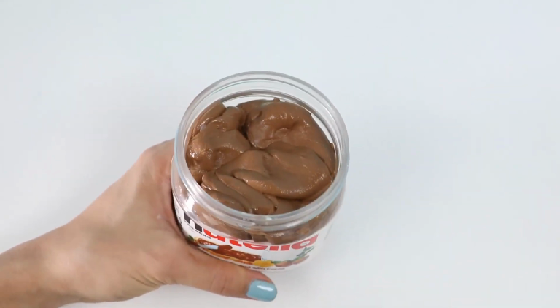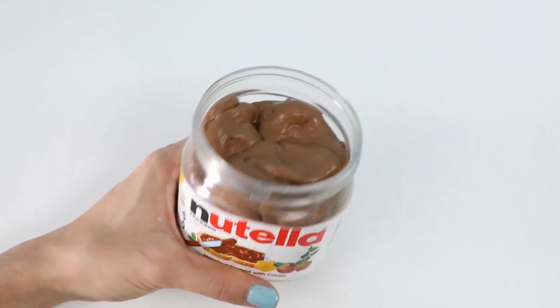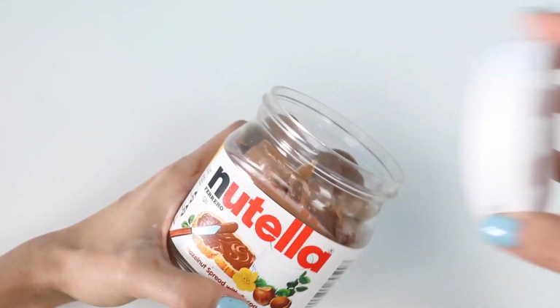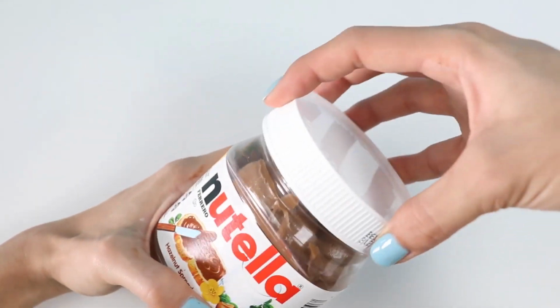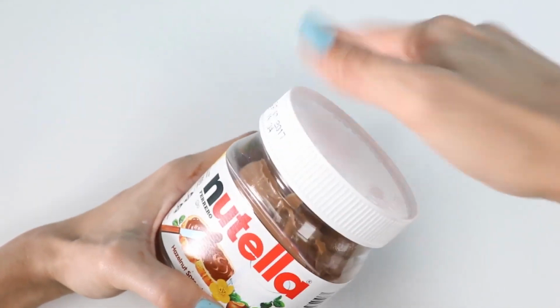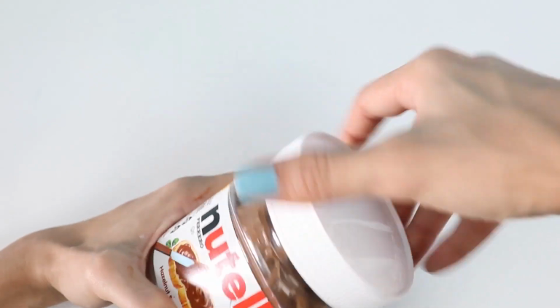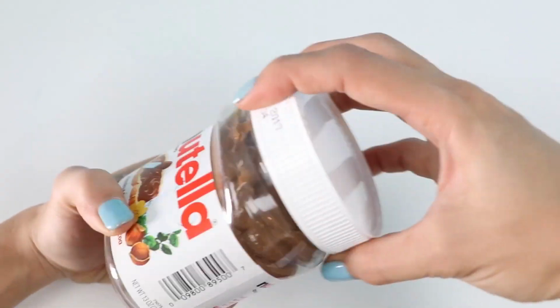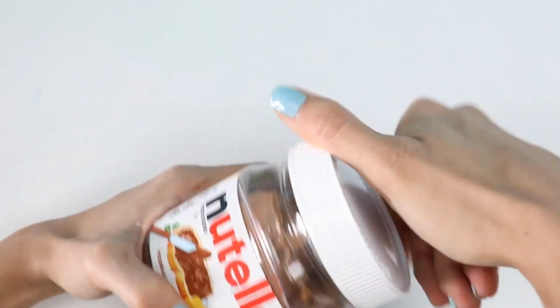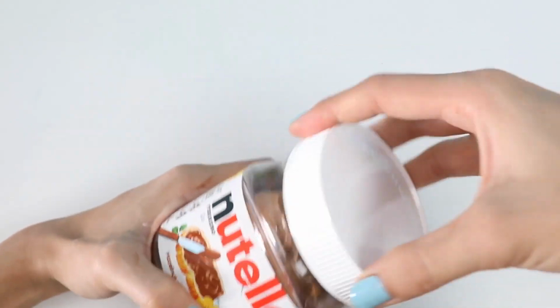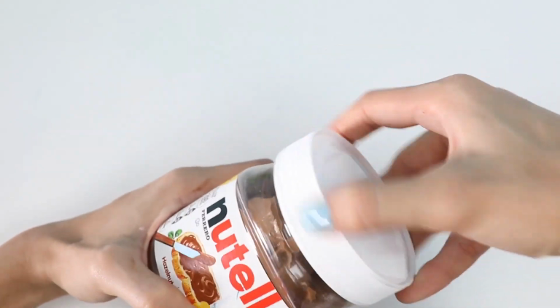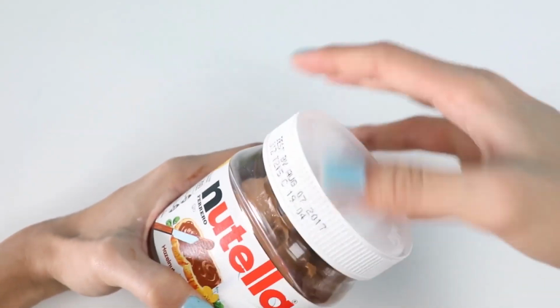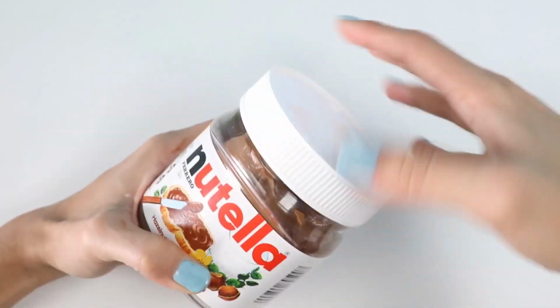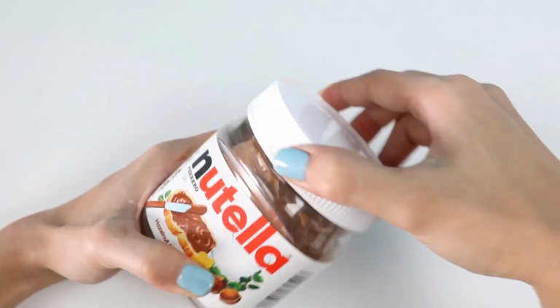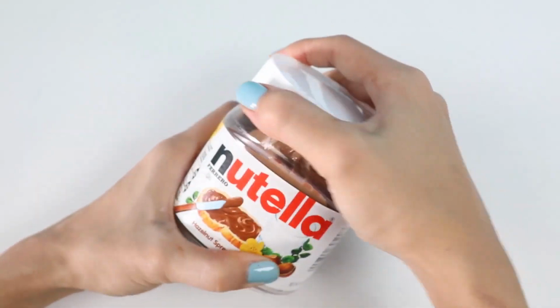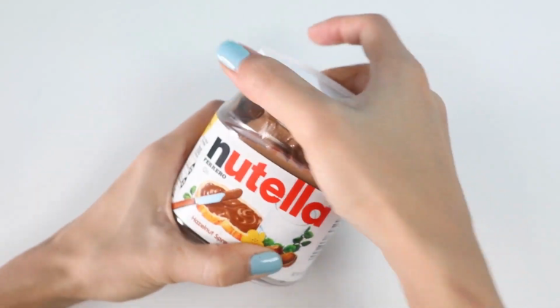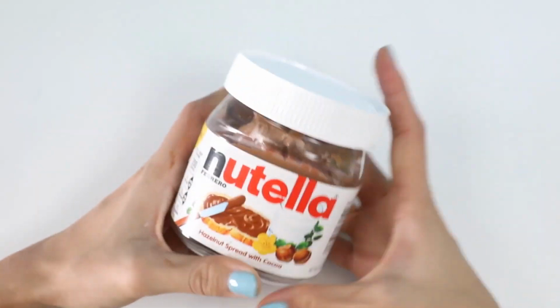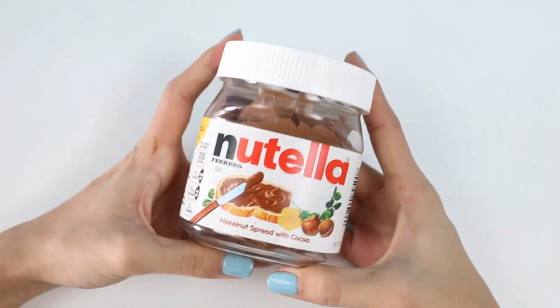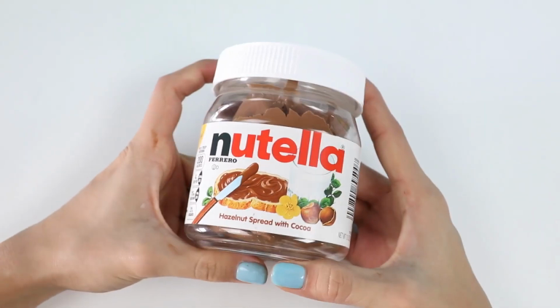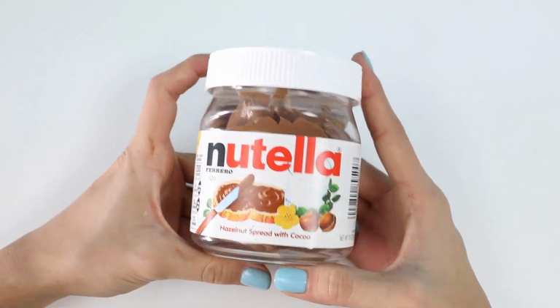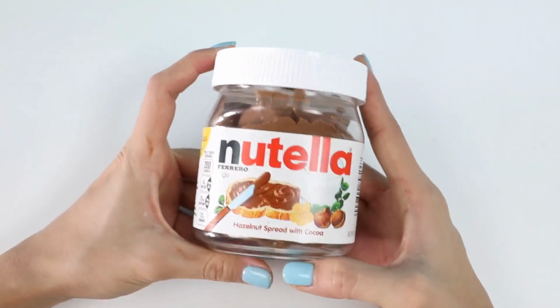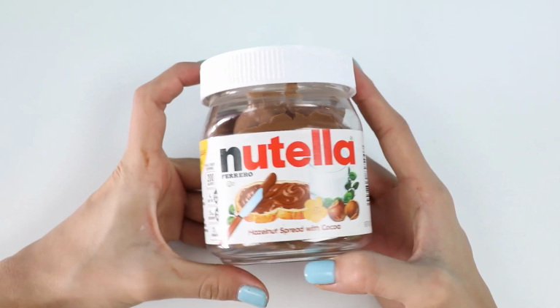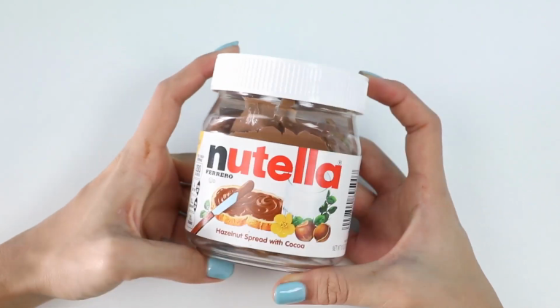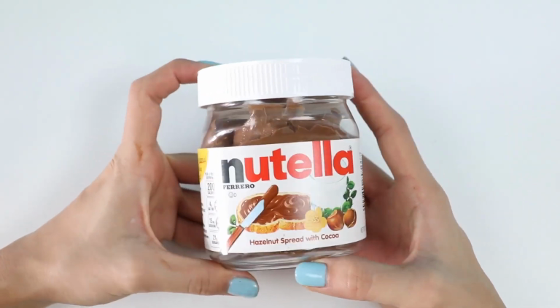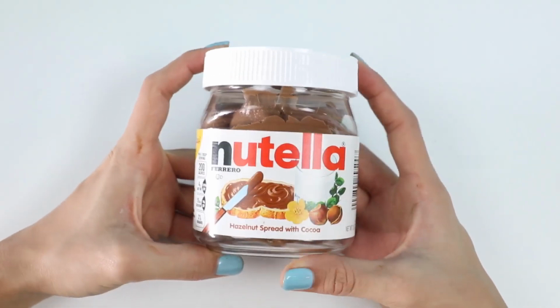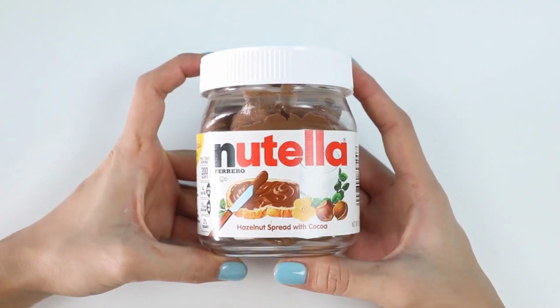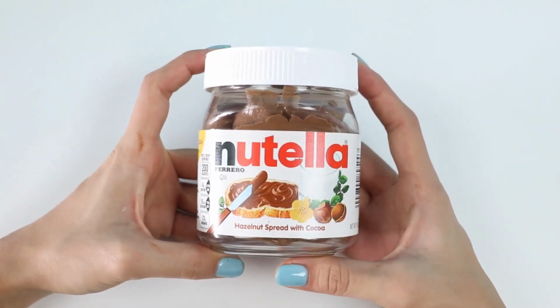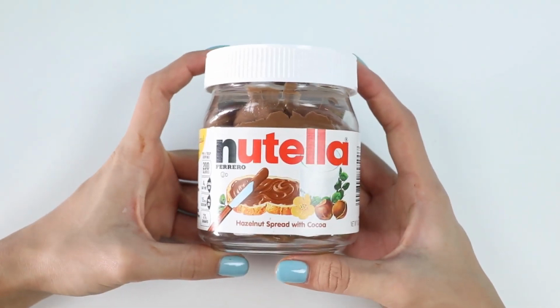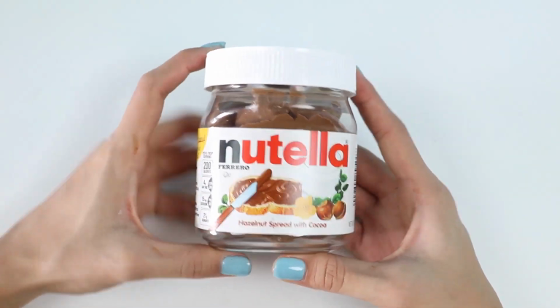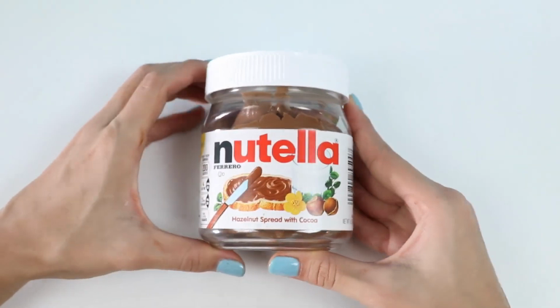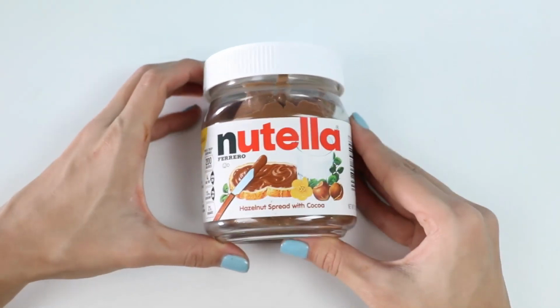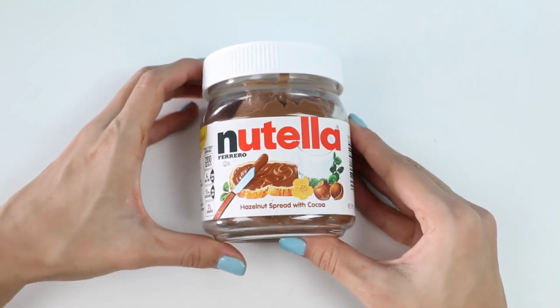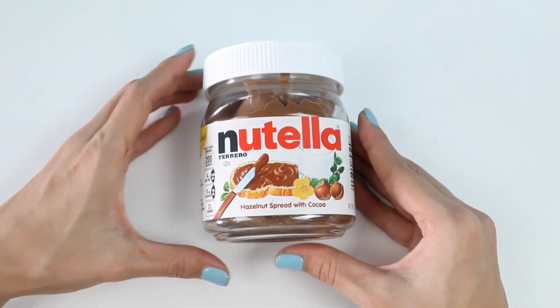If you liked this realistic food video, make sure to give this video a thumbs up! And let me know in the comments what I should make next! This was a lot of fun, and I hope you guys enjoyed this video! Don't forget to subscribe to see more! Thanks!